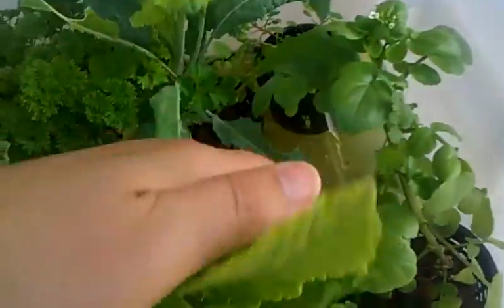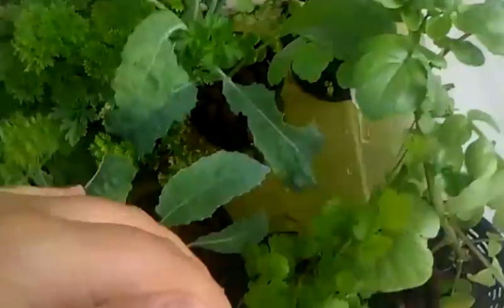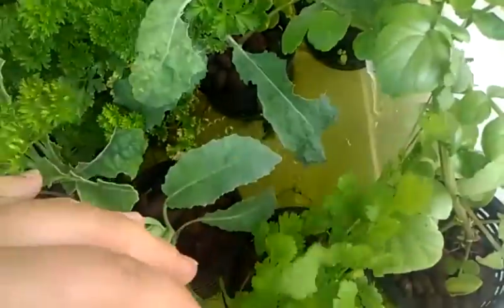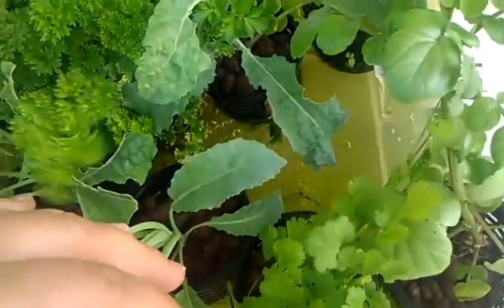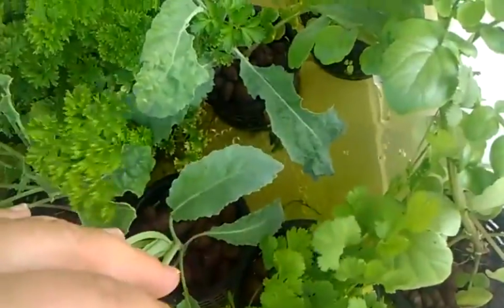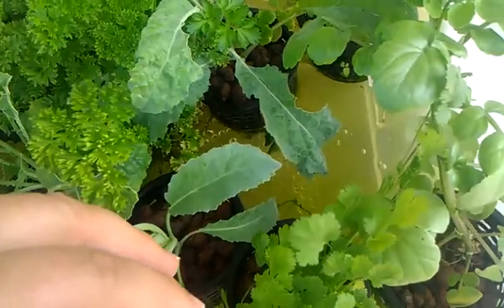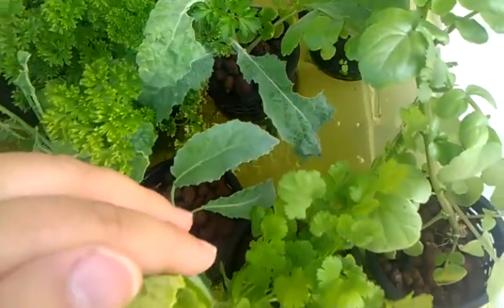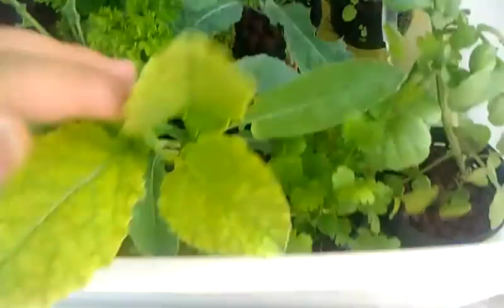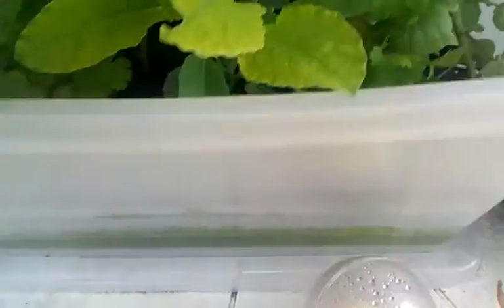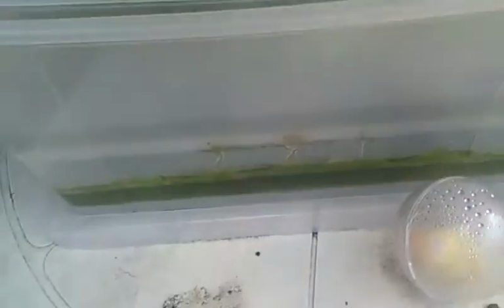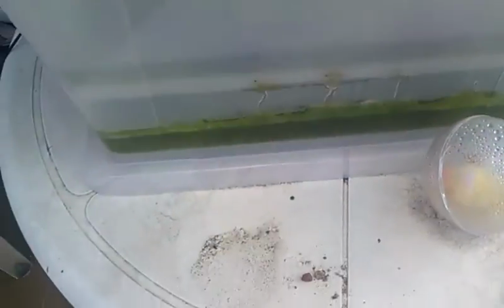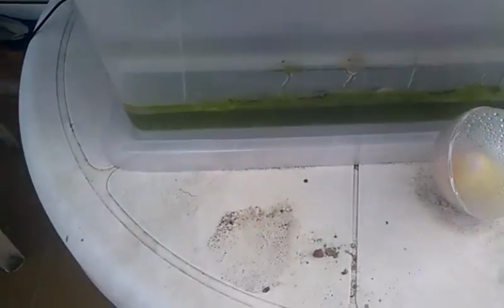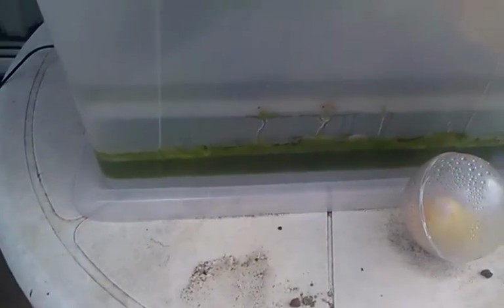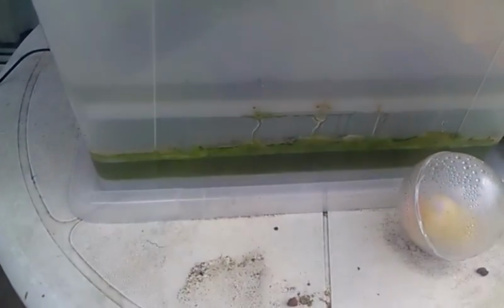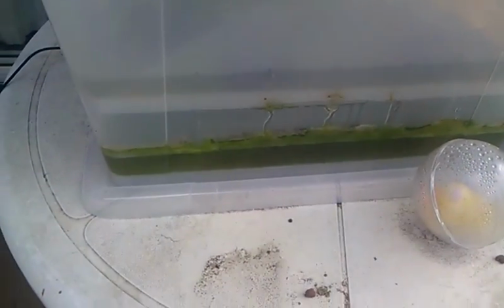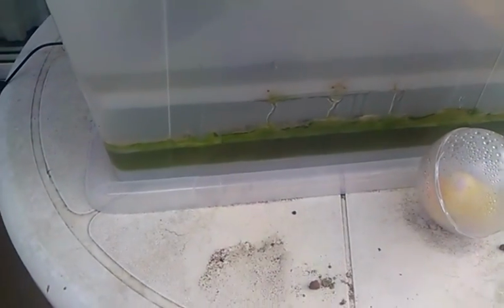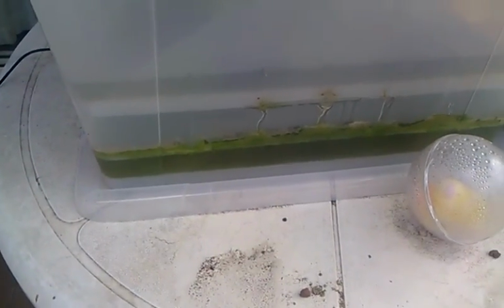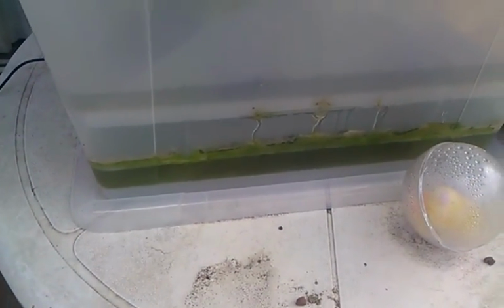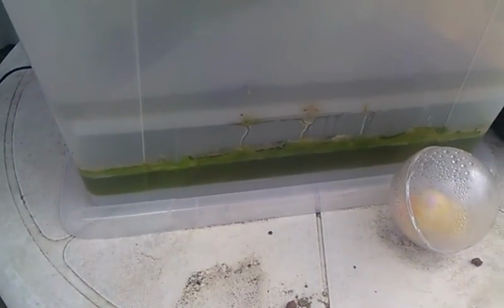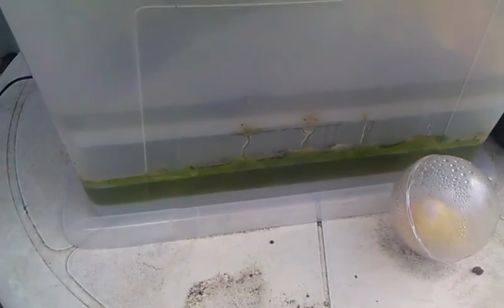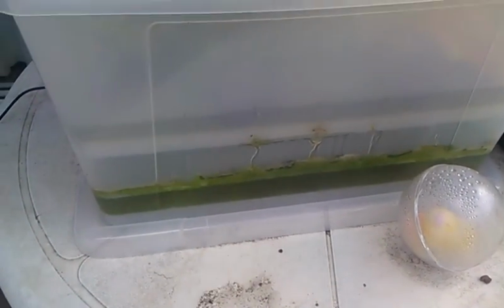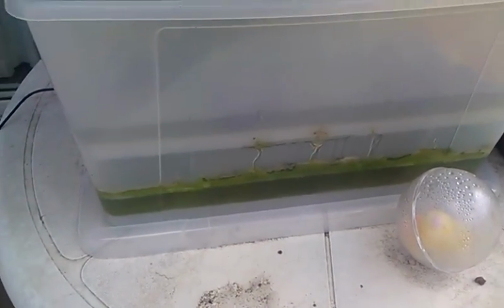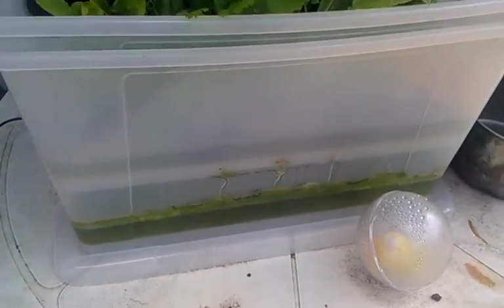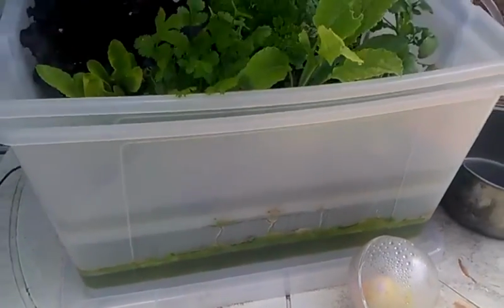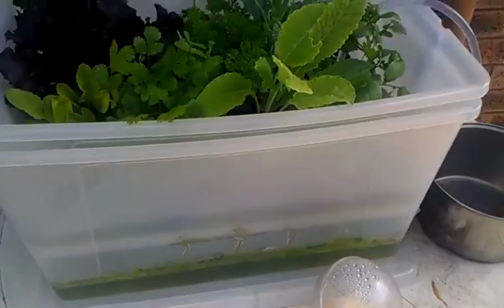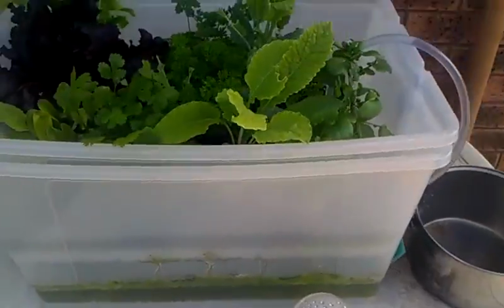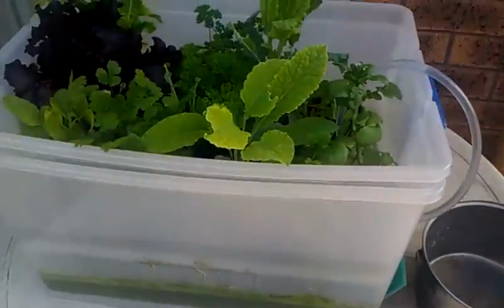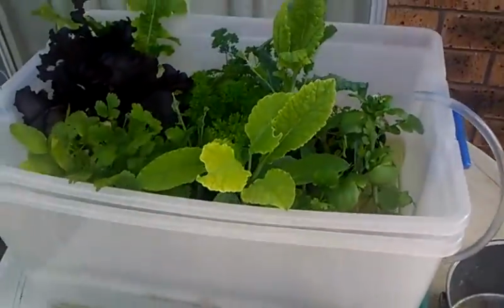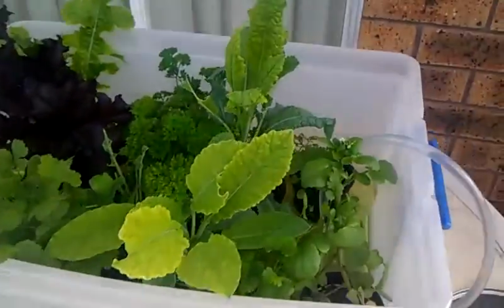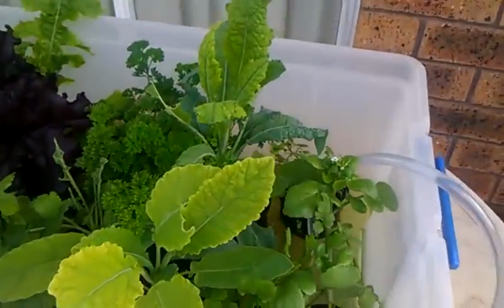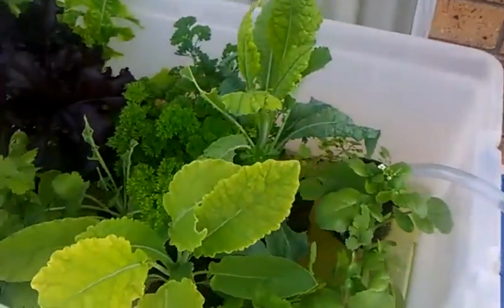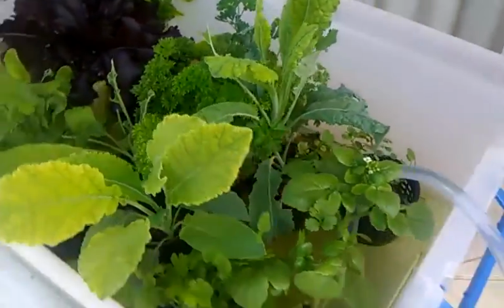The water got a bit green from algae, but it's doing quite well as you can see.